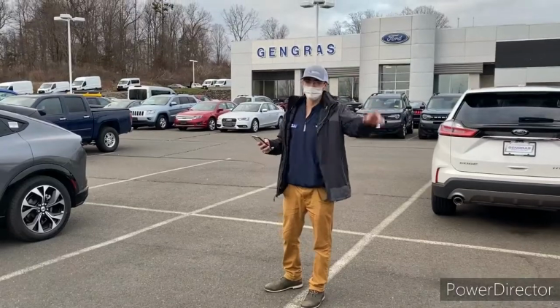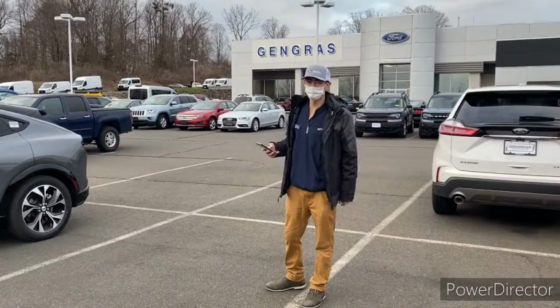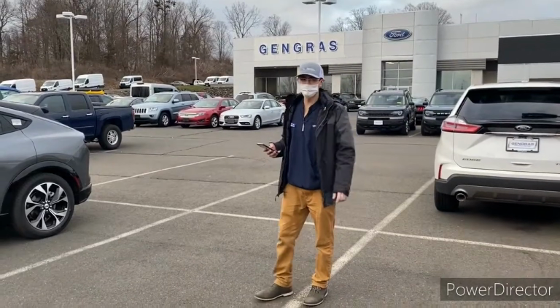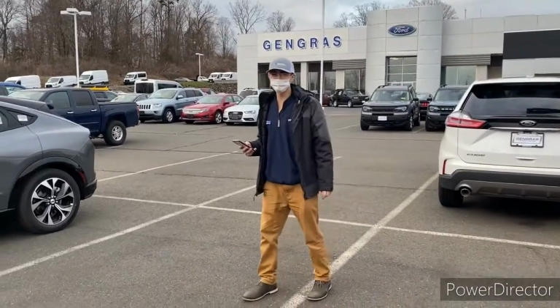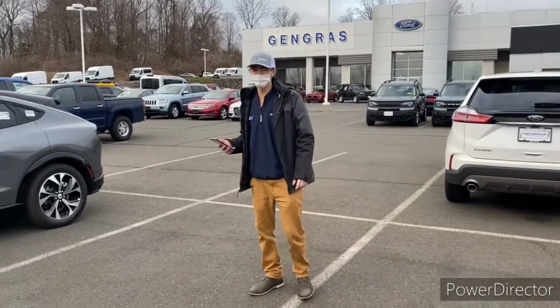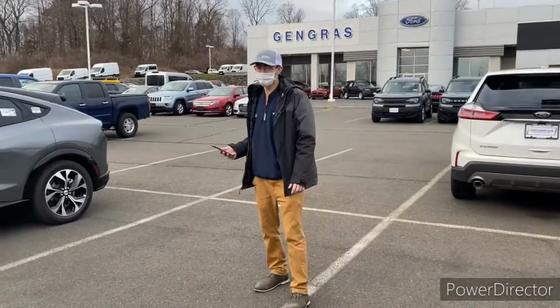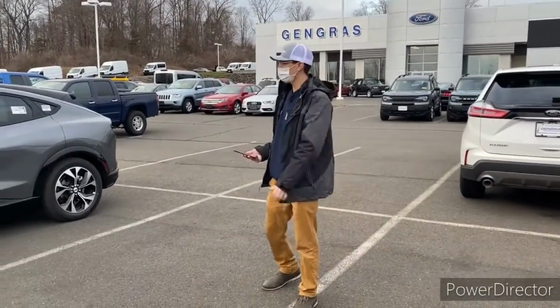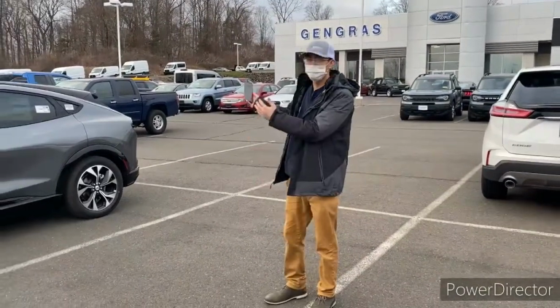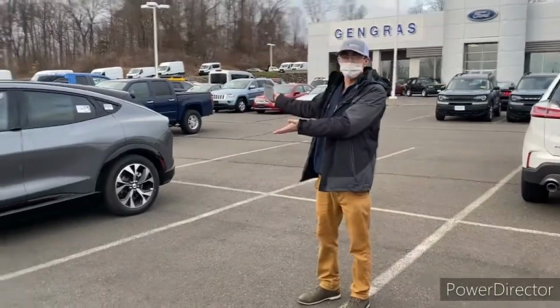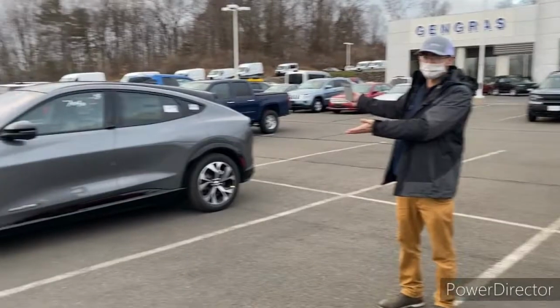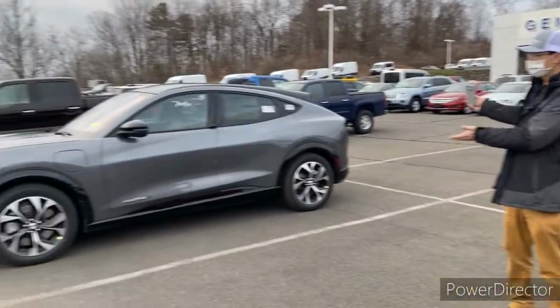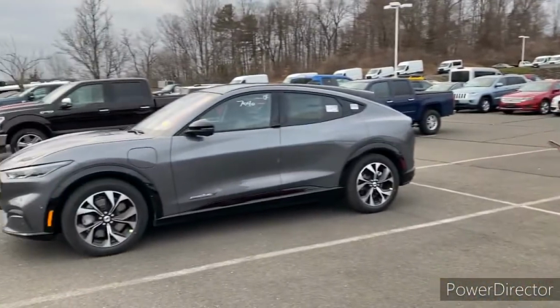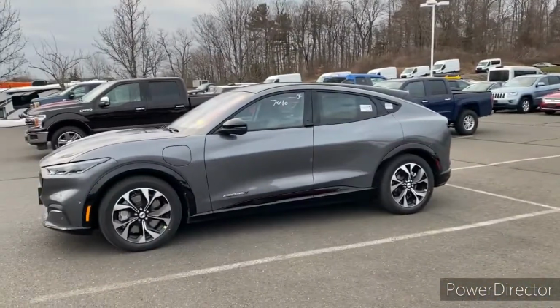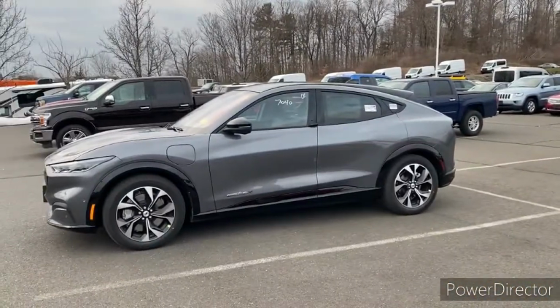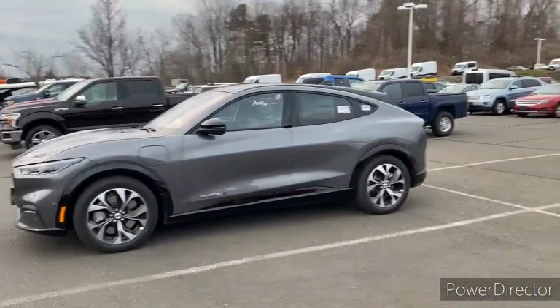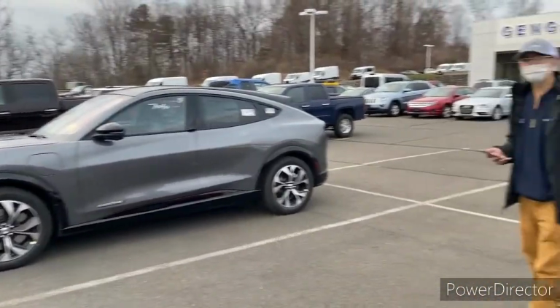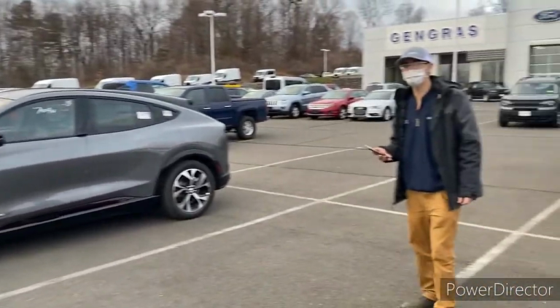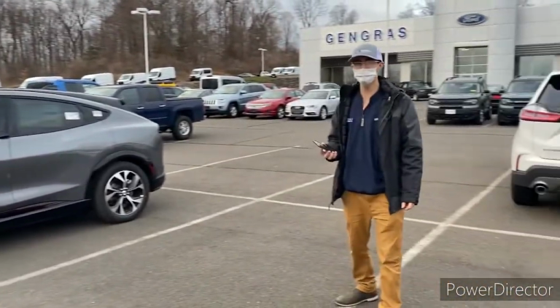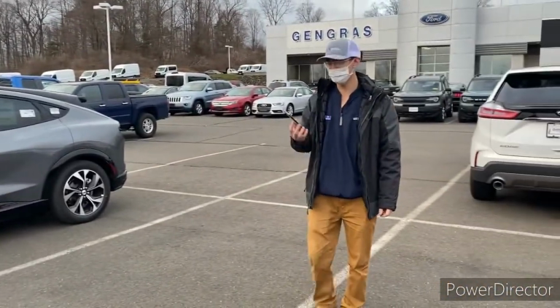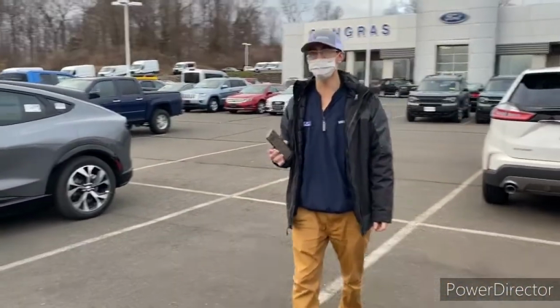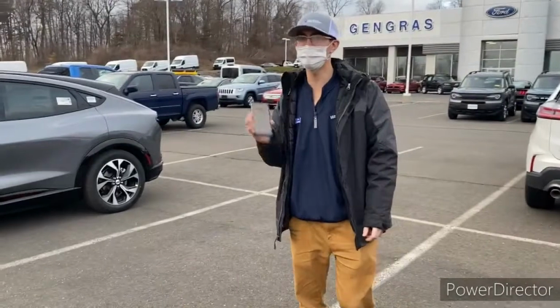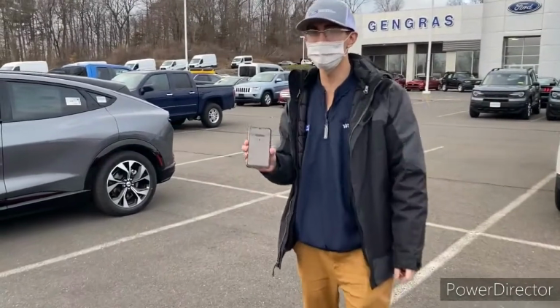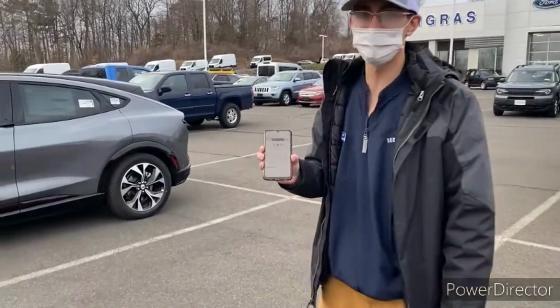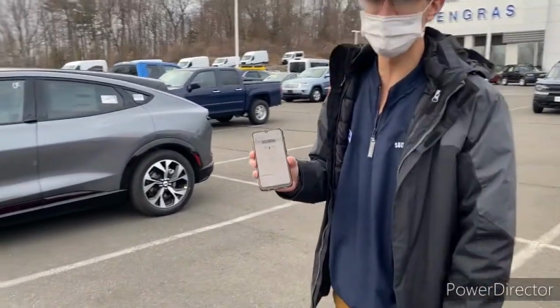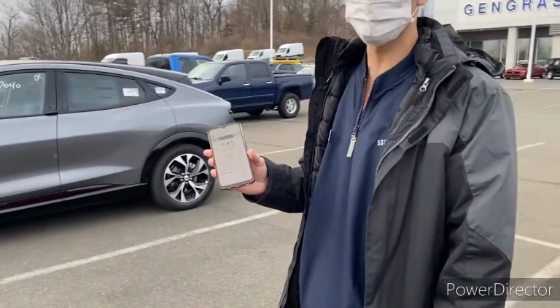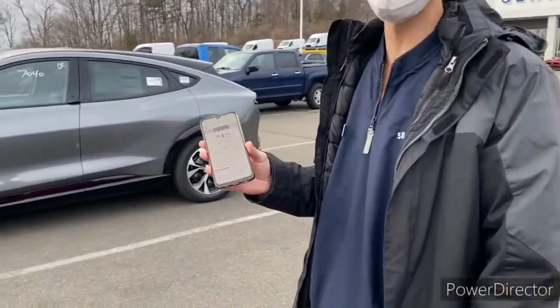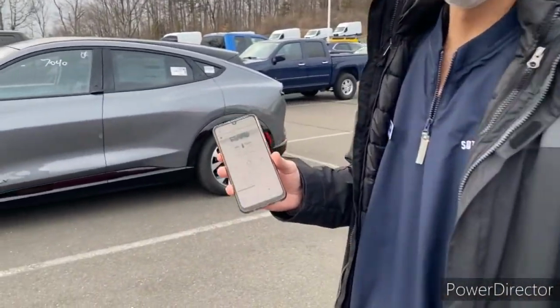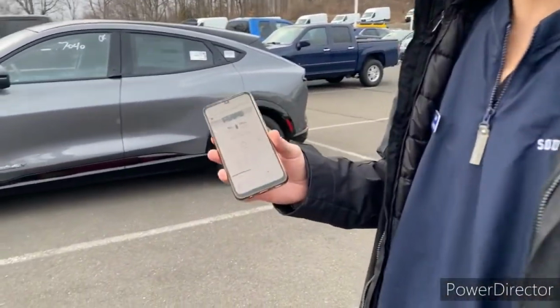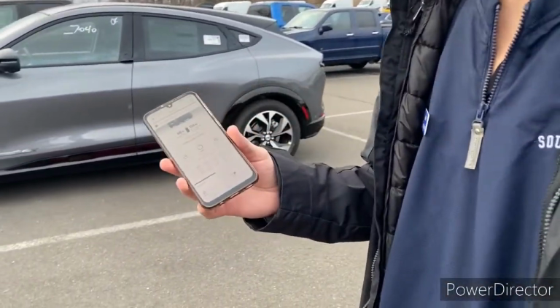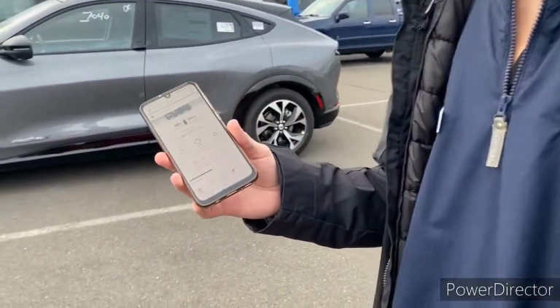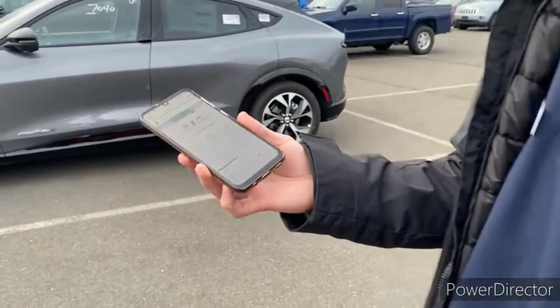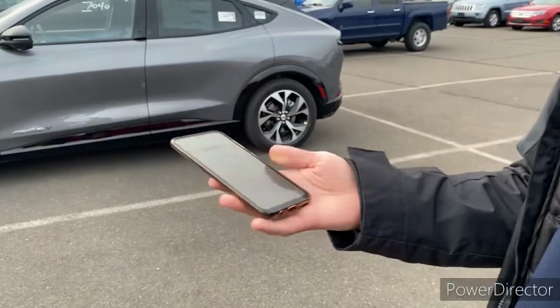Hey everyone, this is Jake from Gengress Ford and today I wanted to show off a few of the core features of the new Mustang Mach-E. First of all, I wanted to establish the fact that you can actually use your phone as a key for this vehicle, and there are multiple features you can access with this.